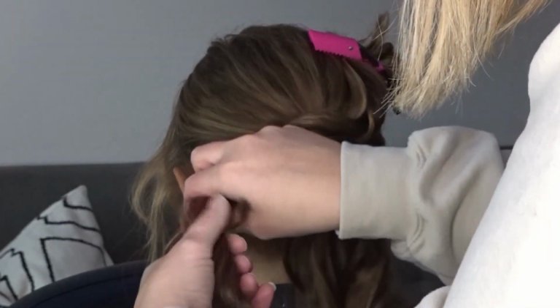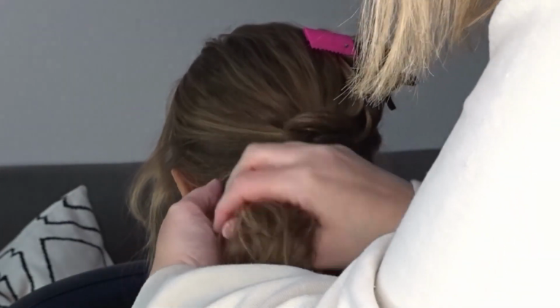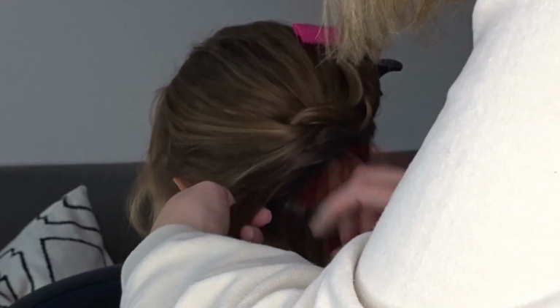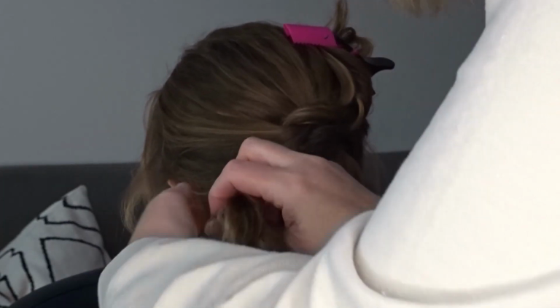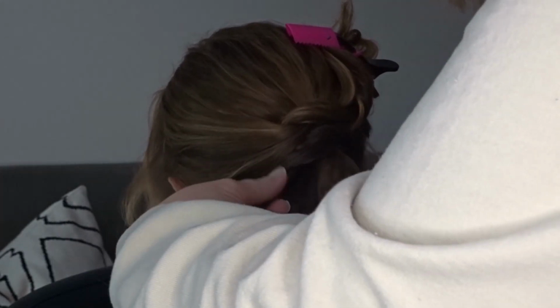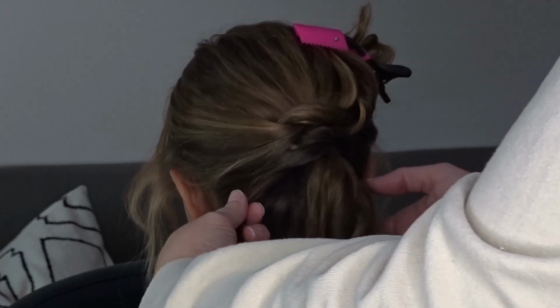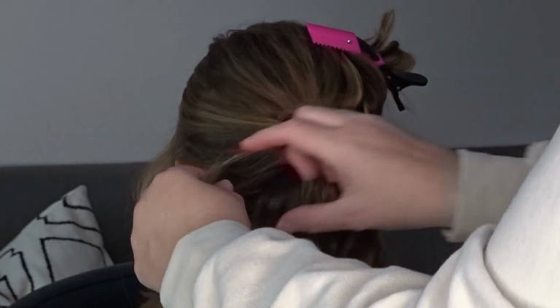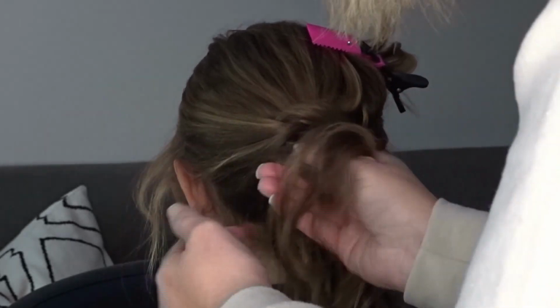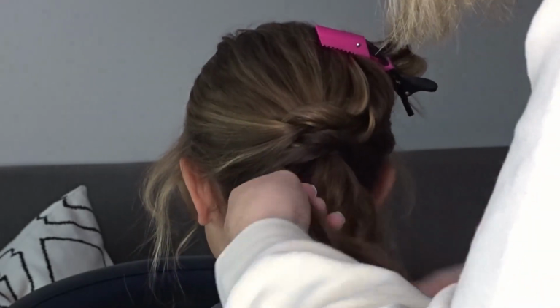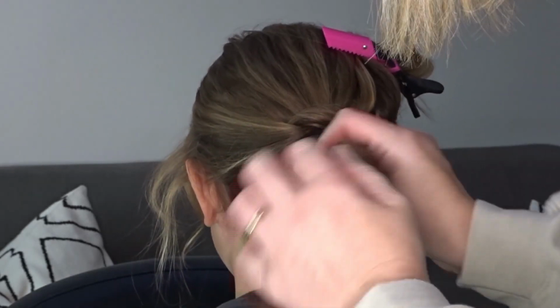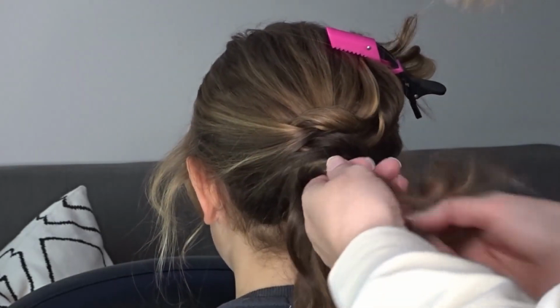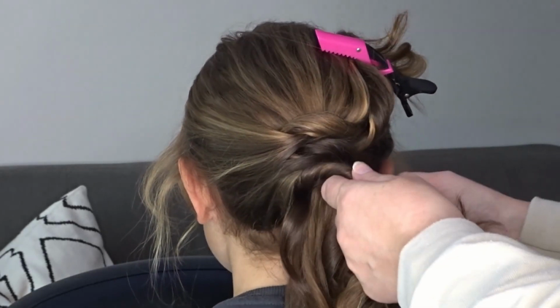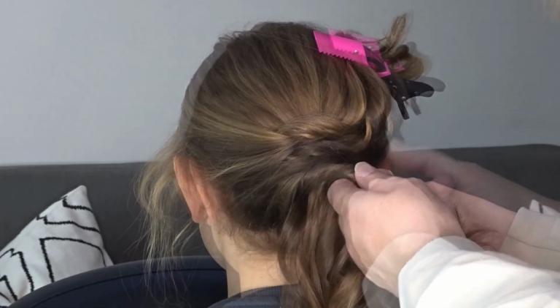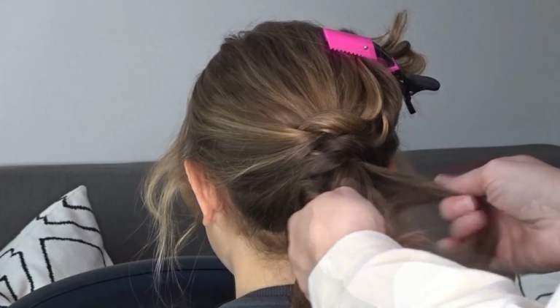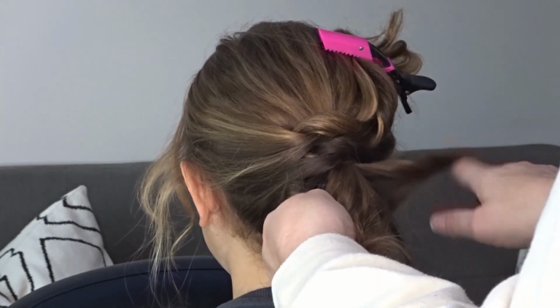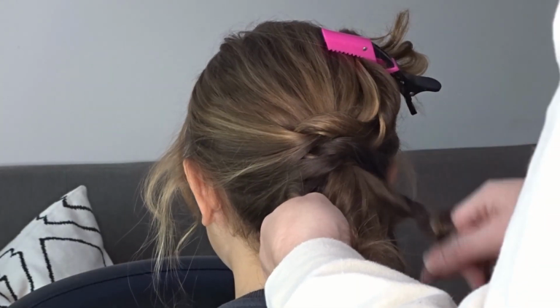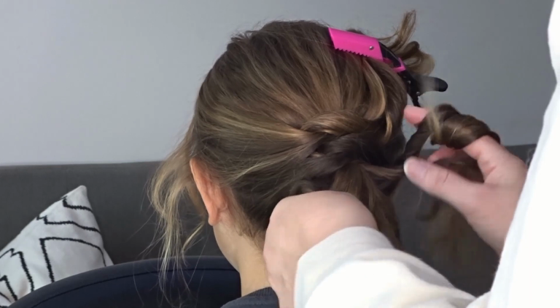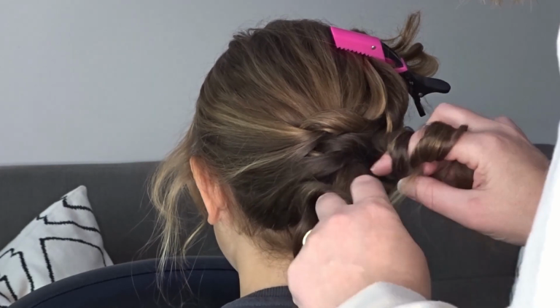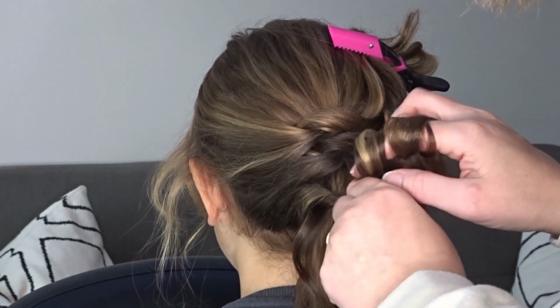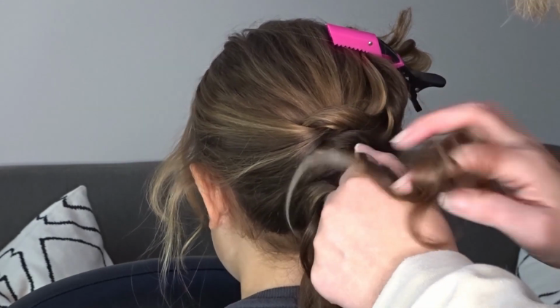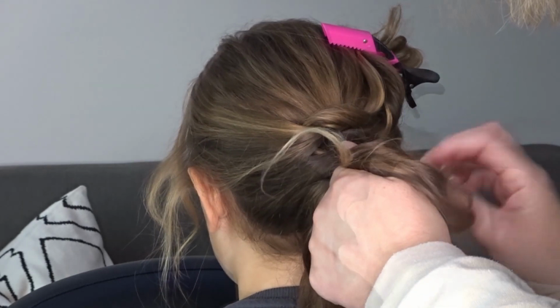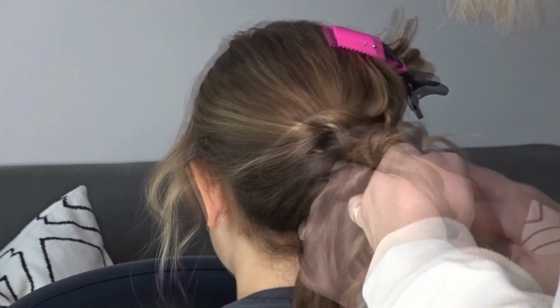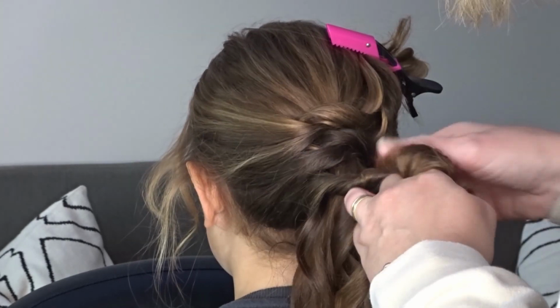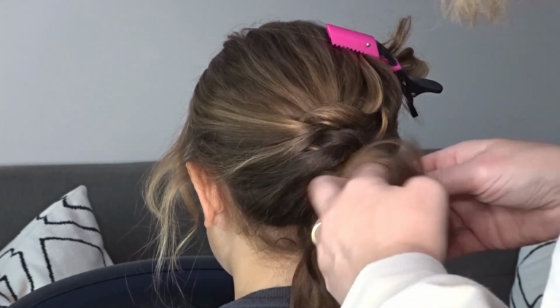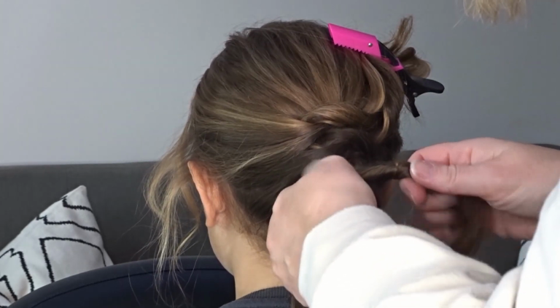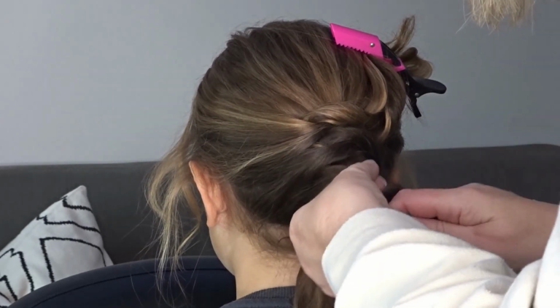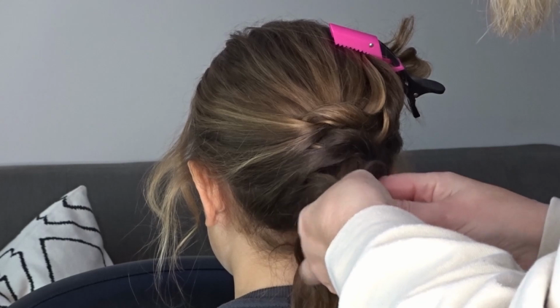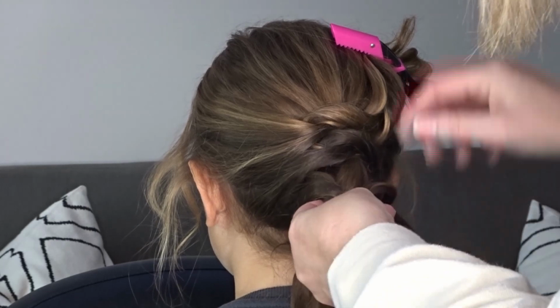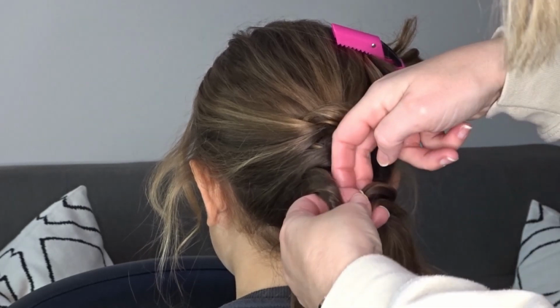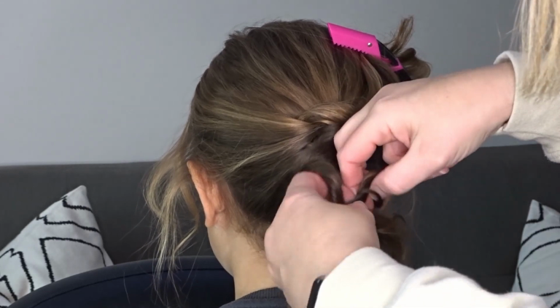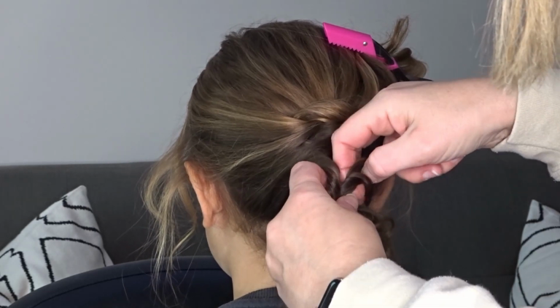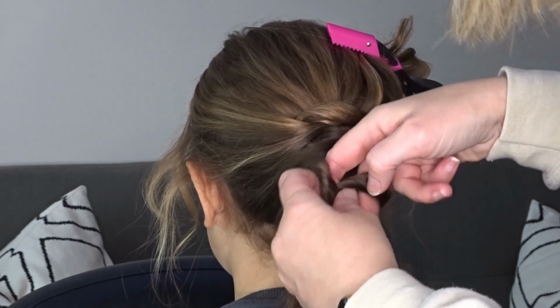And then we're just going to repeat this knot one more time — at this point we should be at the nape of the neck. Take a small slice of hair from each side, twist it towards the head, and then tie them together in another knot and secure with a bobby pin.